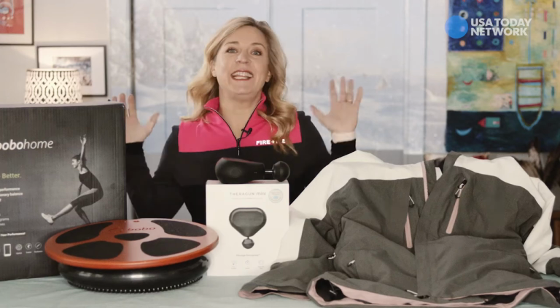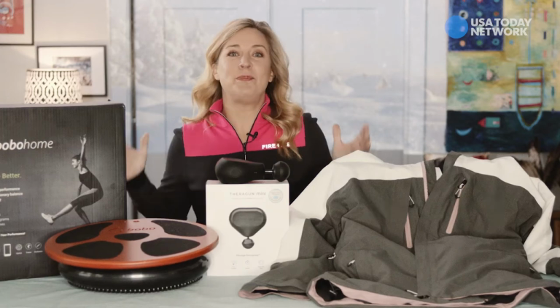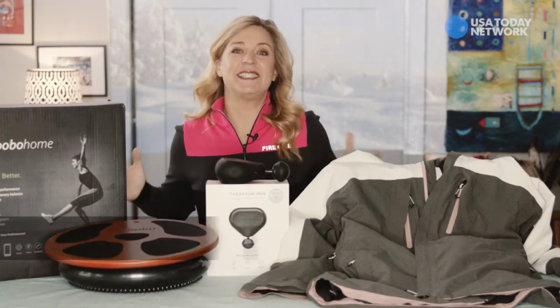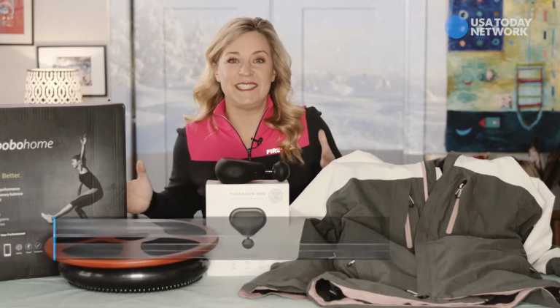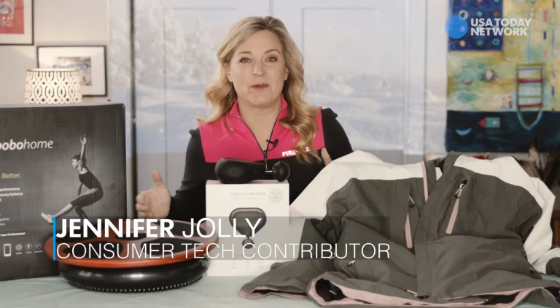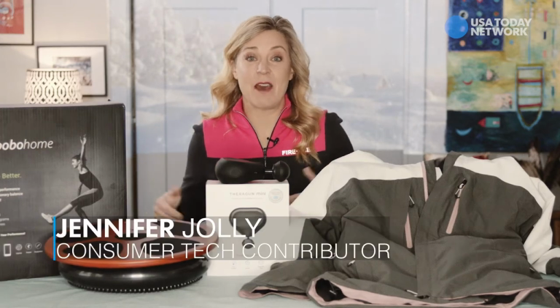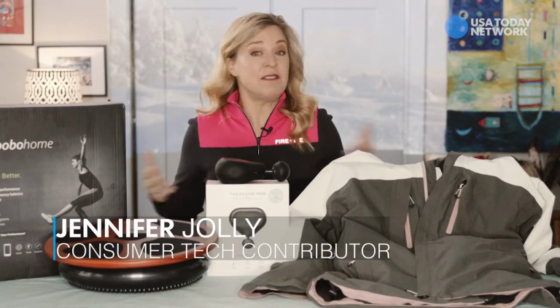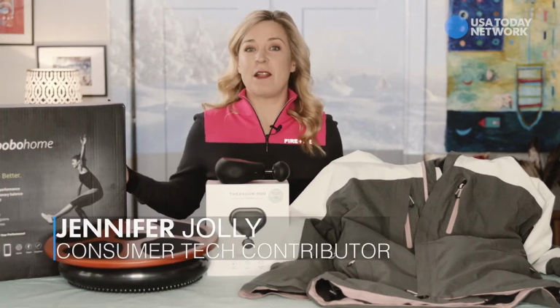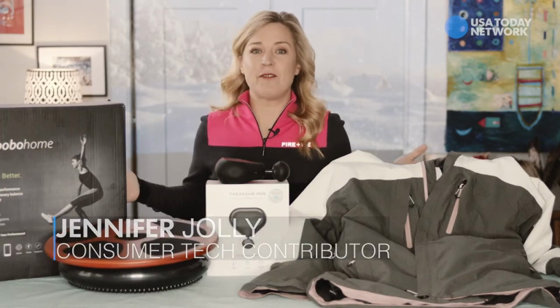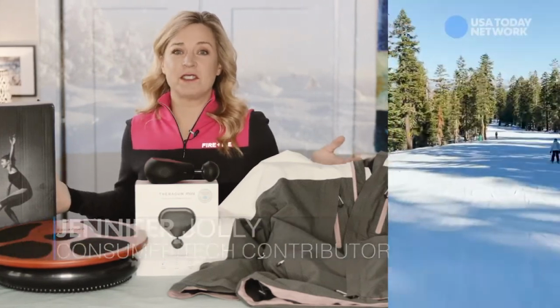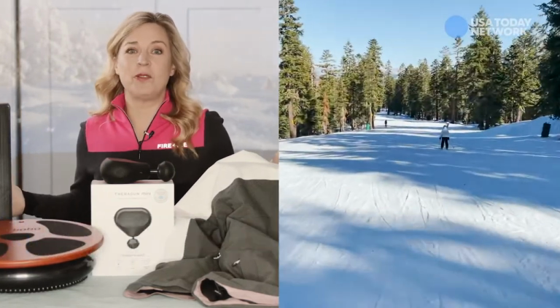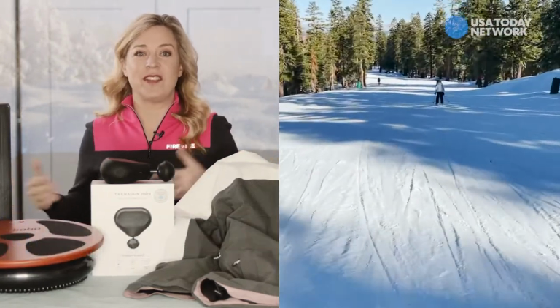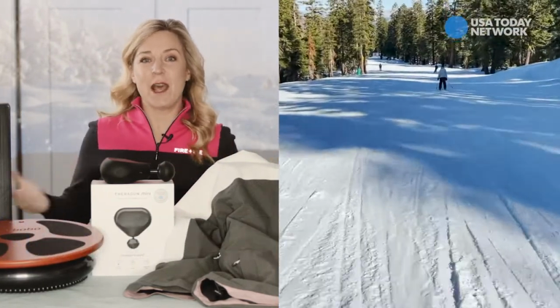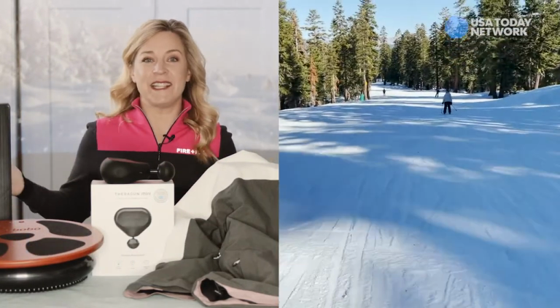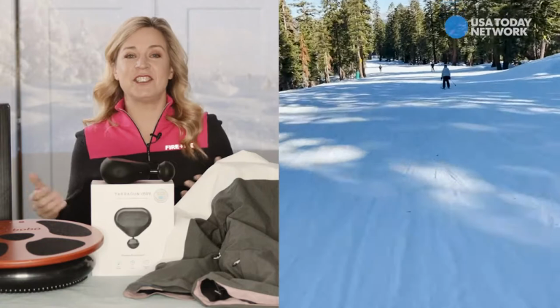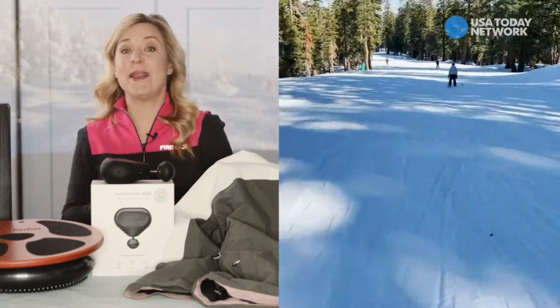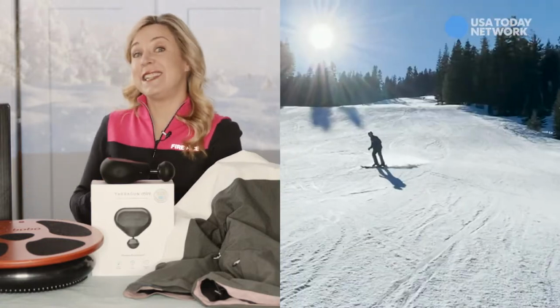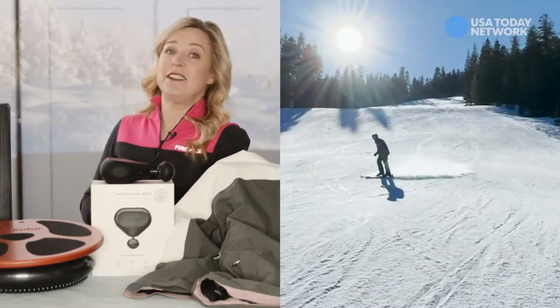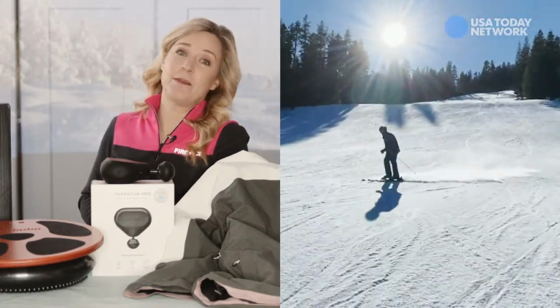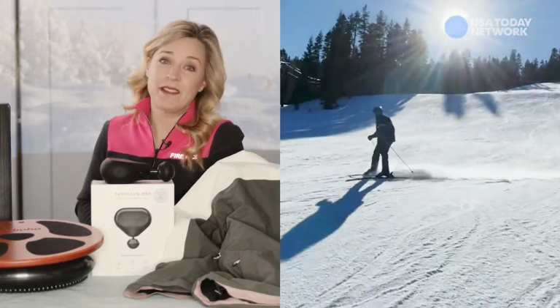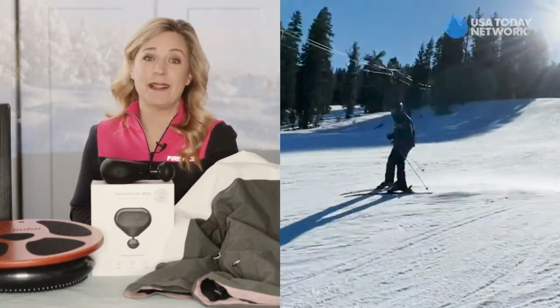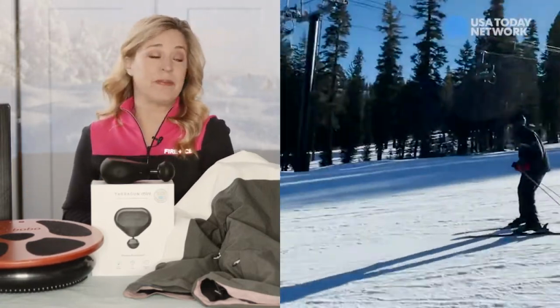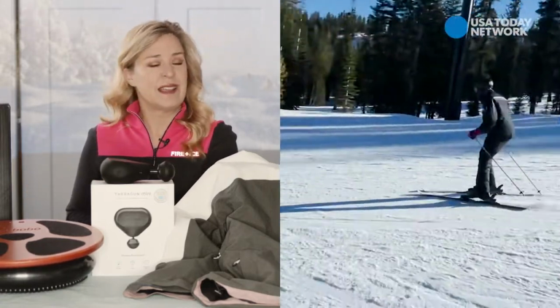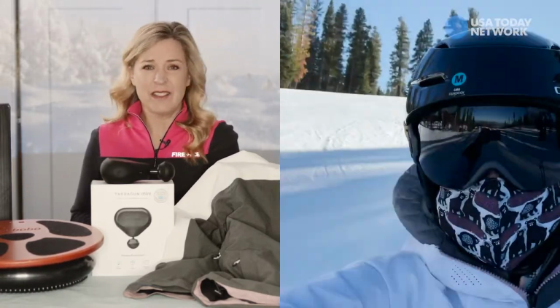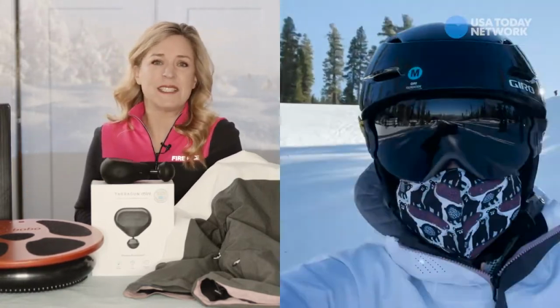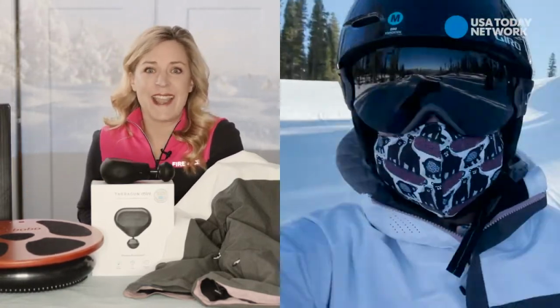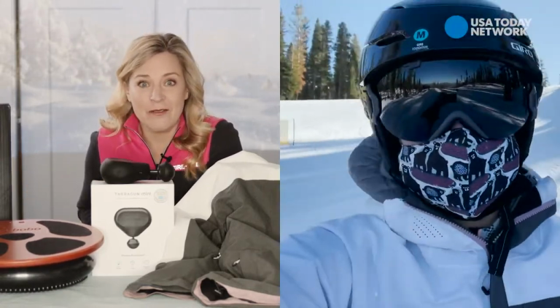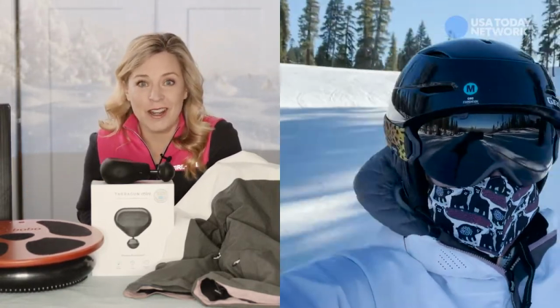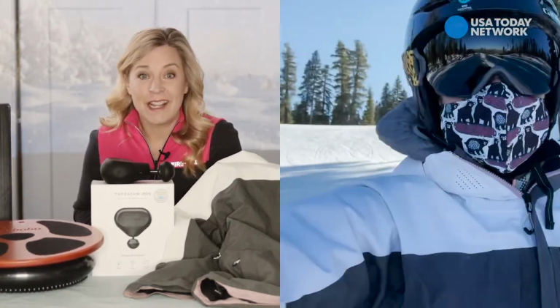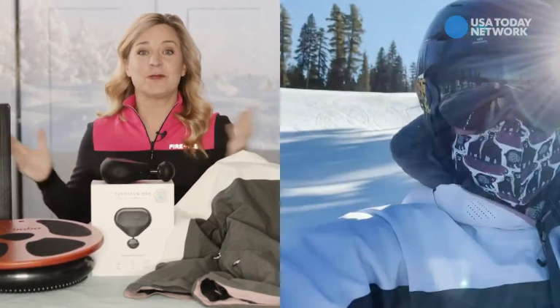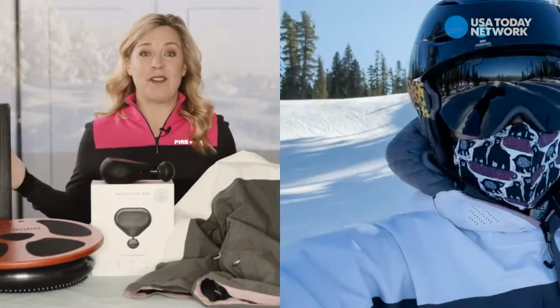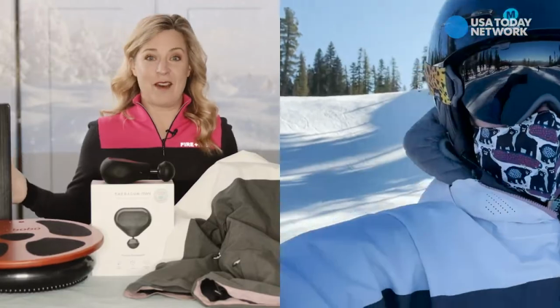It is peak ski season right now and I've just gotten back from the slopes testing apps and gadgets to make skiing during a pandemic kind of the best thing ever. Here's what I found out.